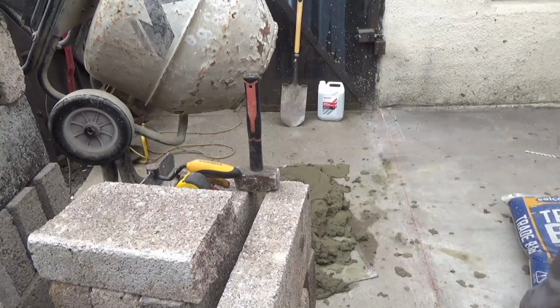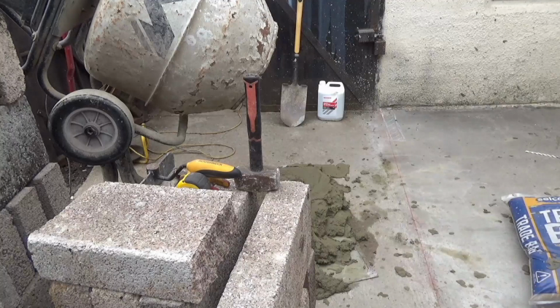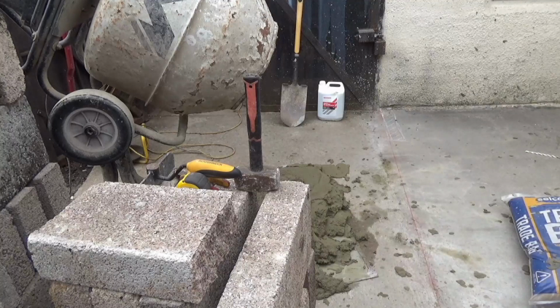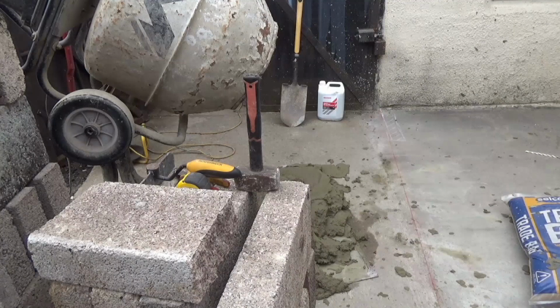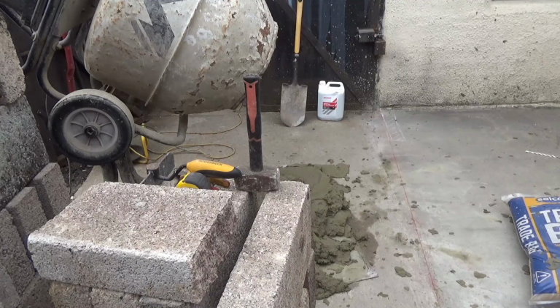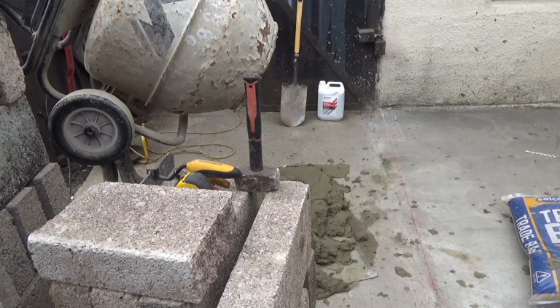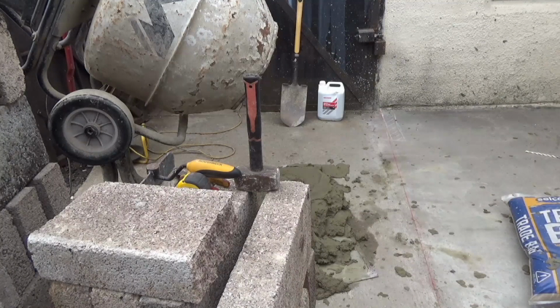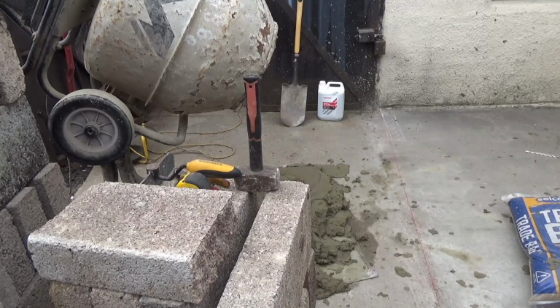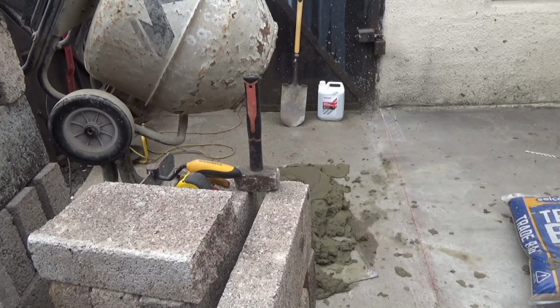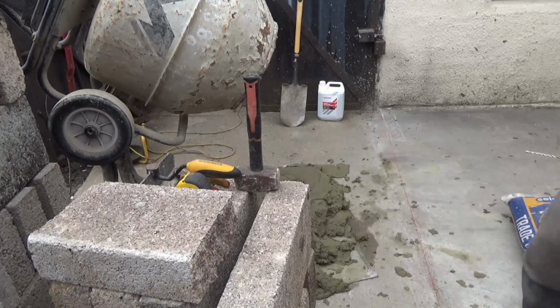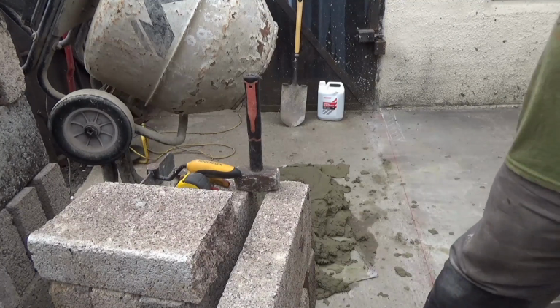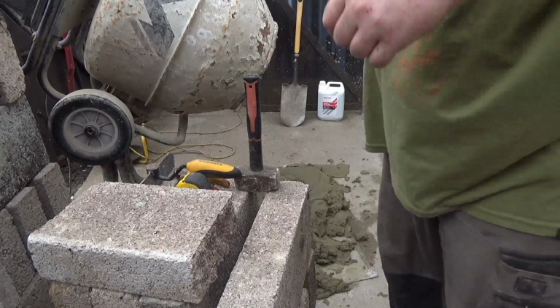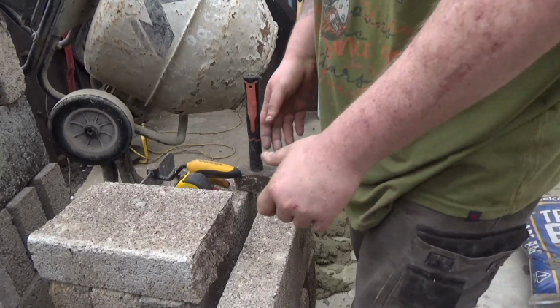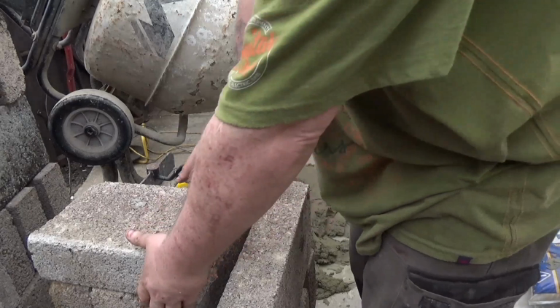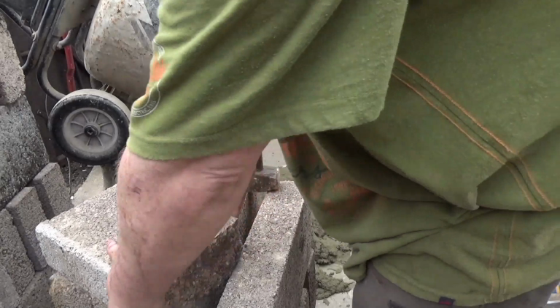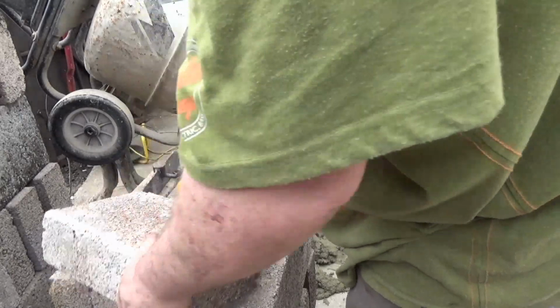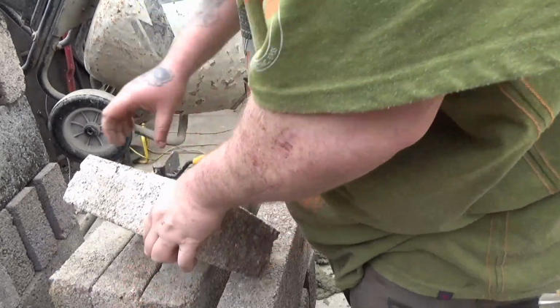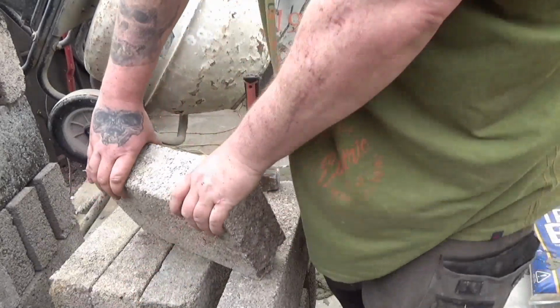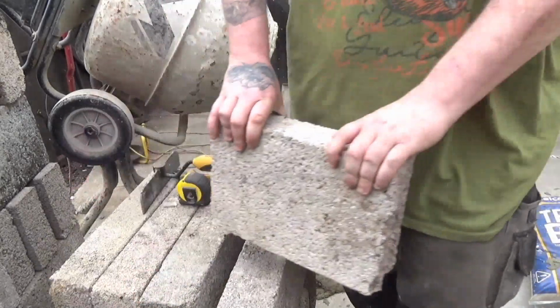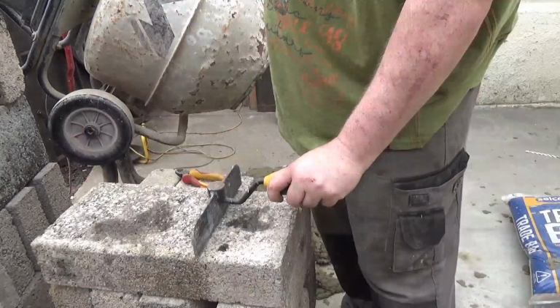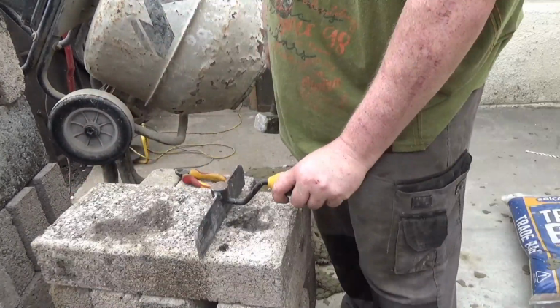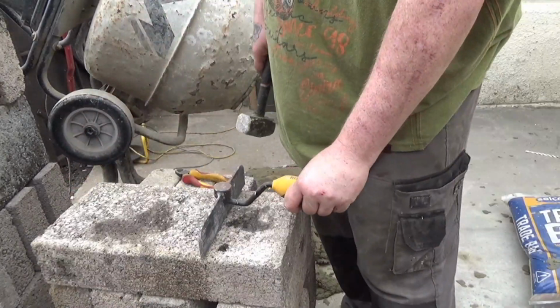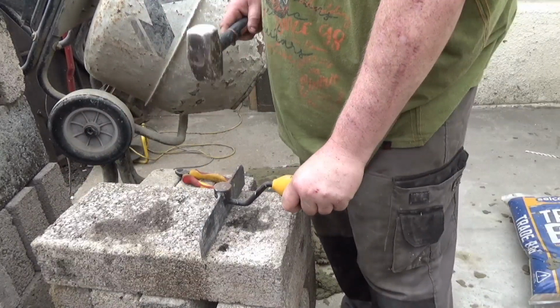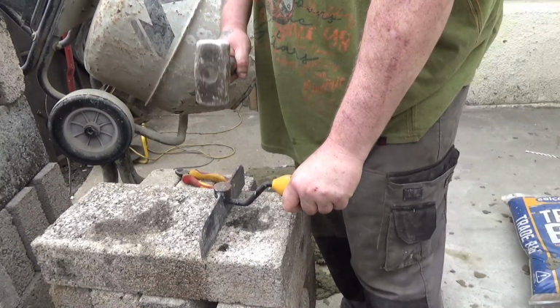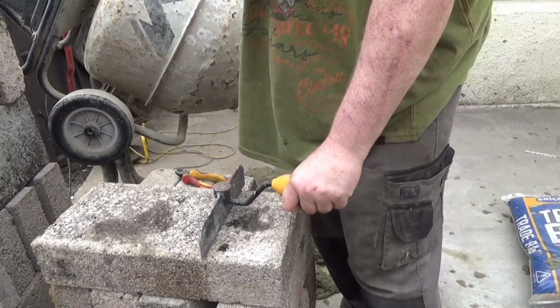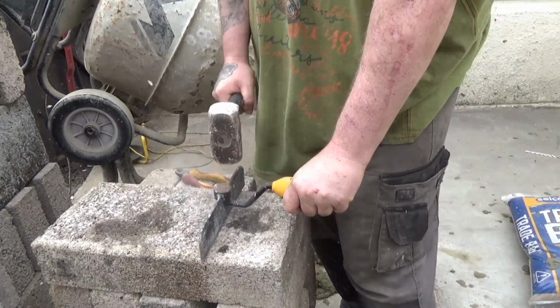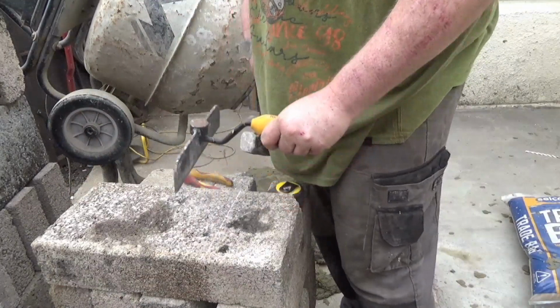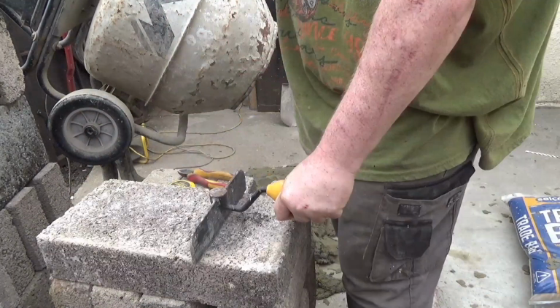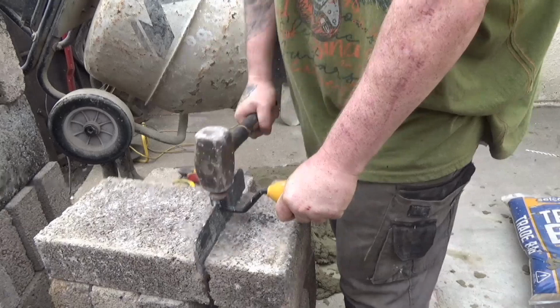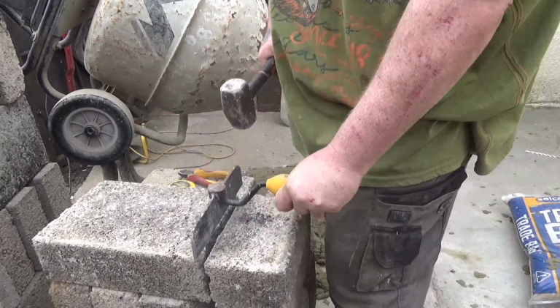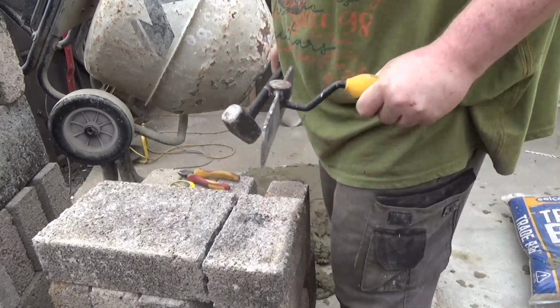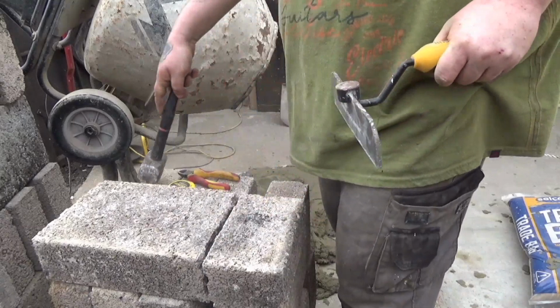And a normal typical bolster — it's not wide enough to split the brick in one. Also, if you miss, you hit yourself in the hand or the wrist. Either way, with a 2.2 kilo lump hammer, it sucks.